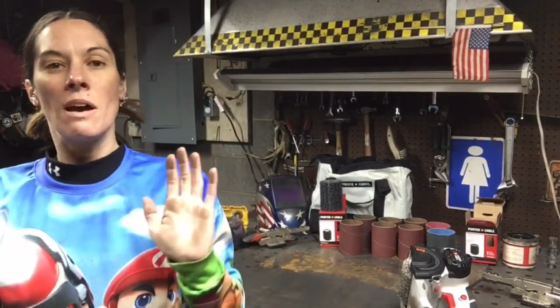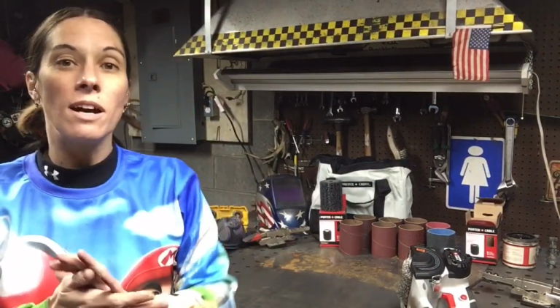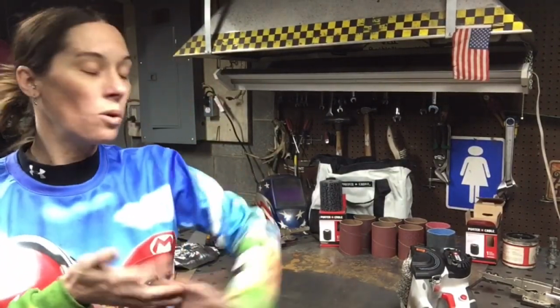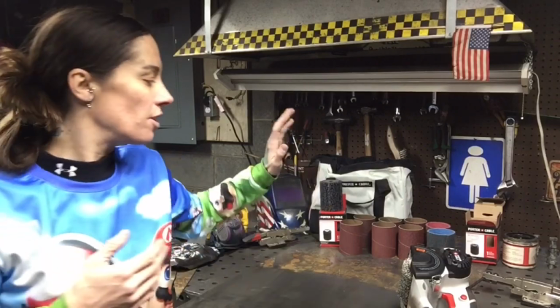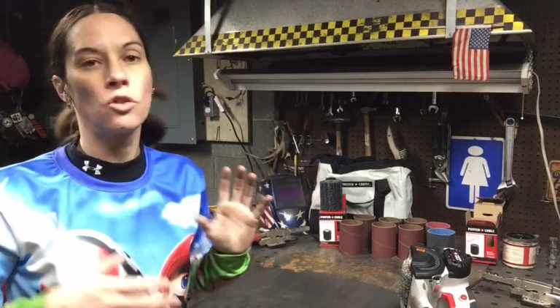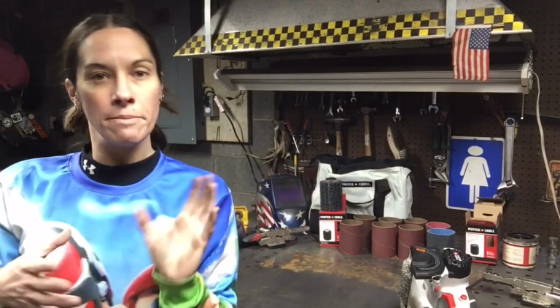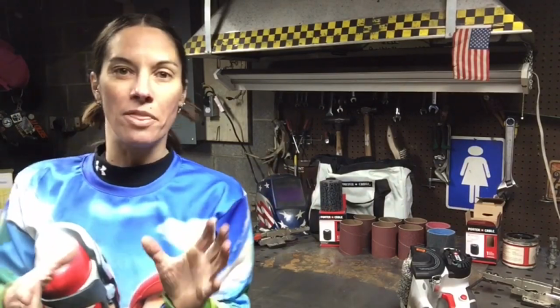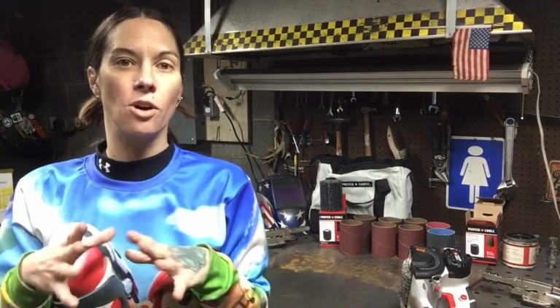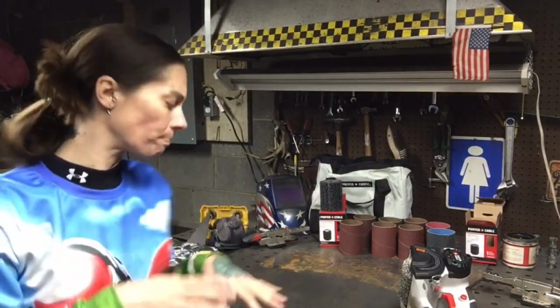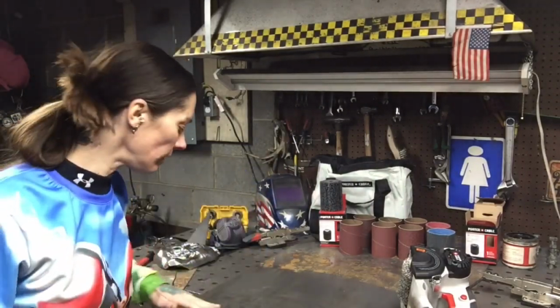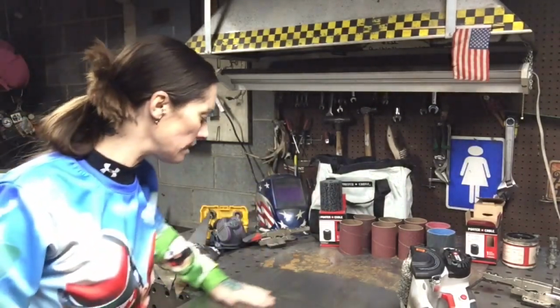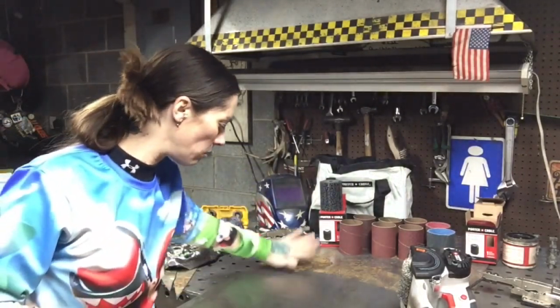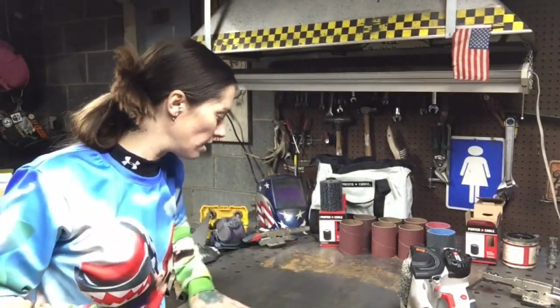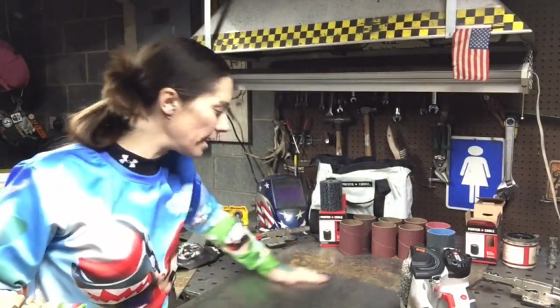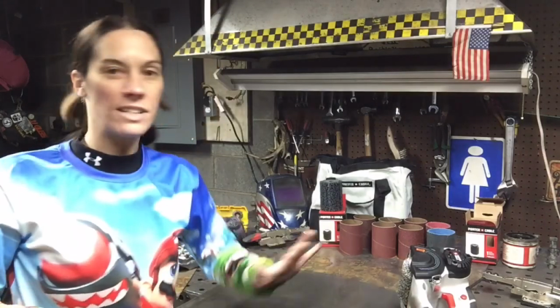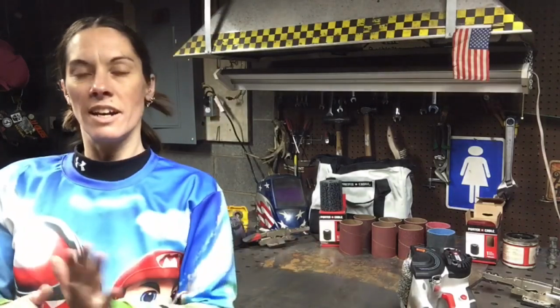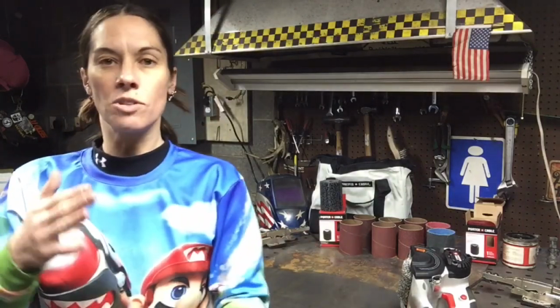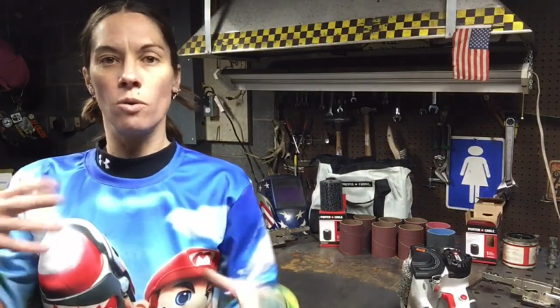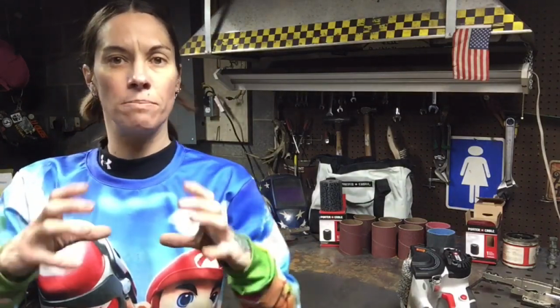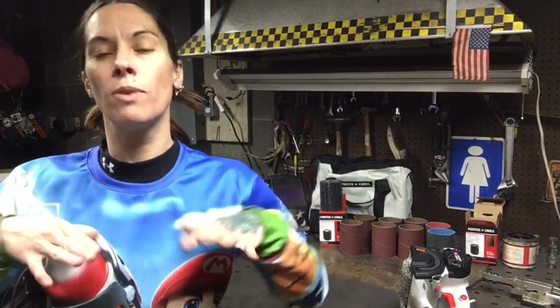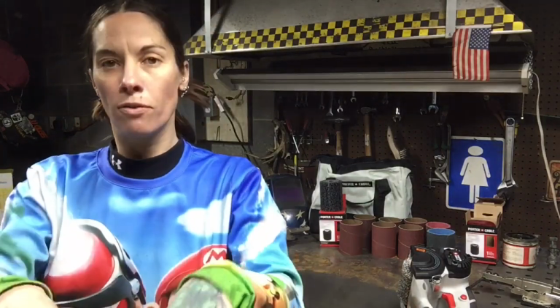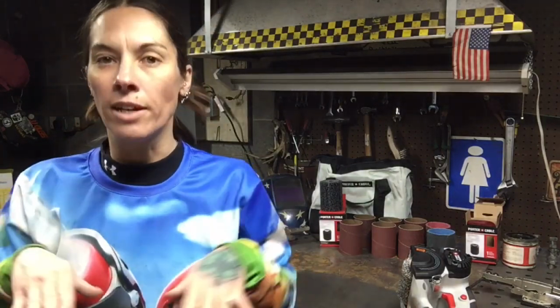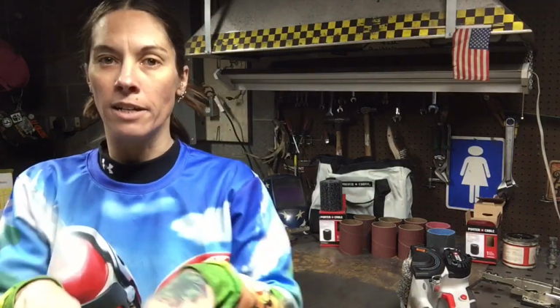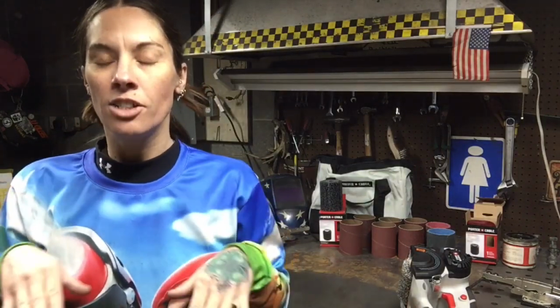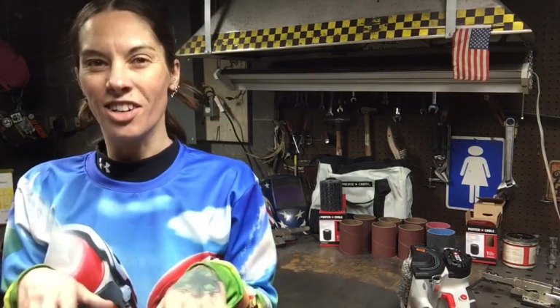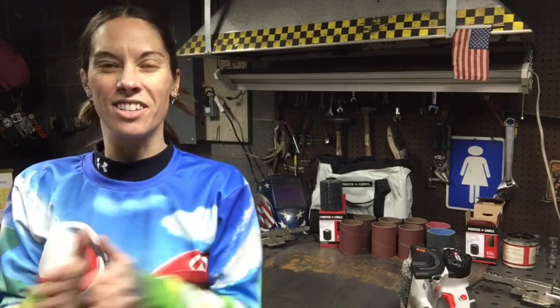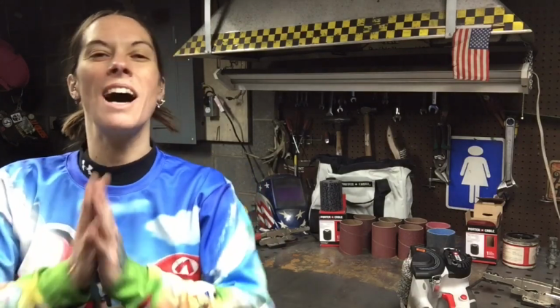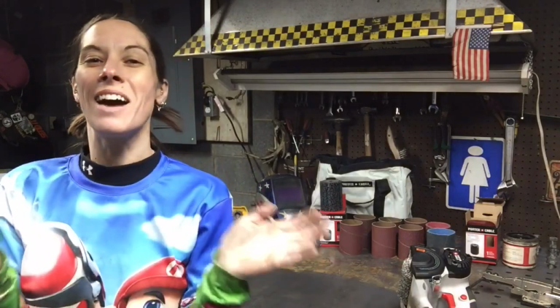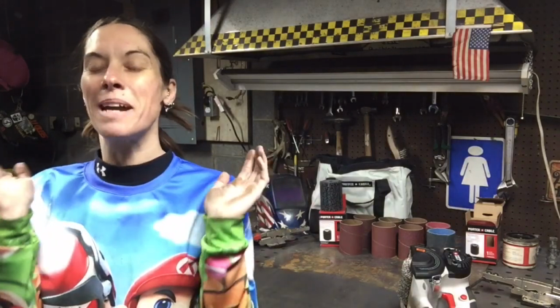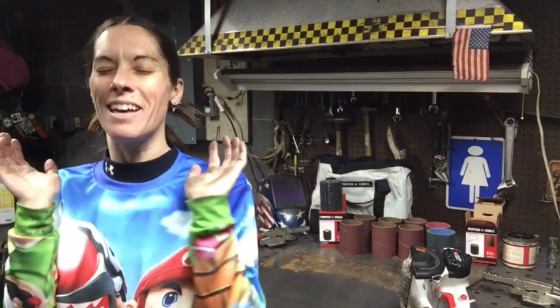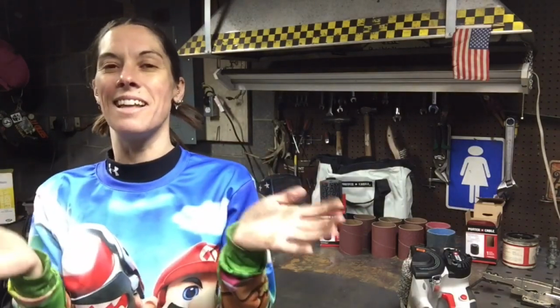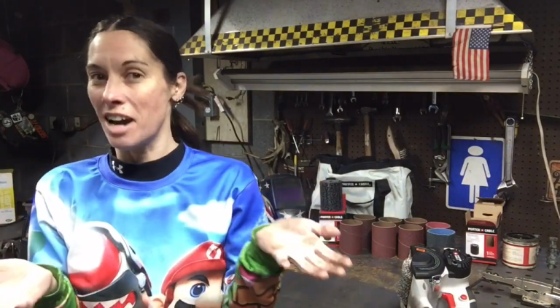And what else is cool is you can grain metal with this. As I was cleaning this, it puts this really beautiful grain texture into the steel, which I love.